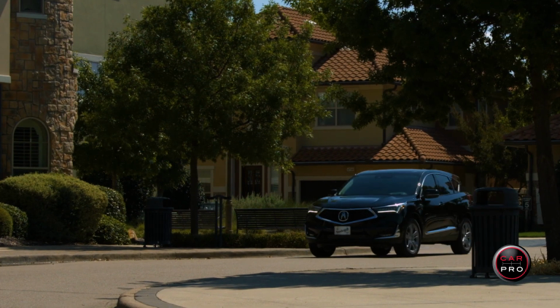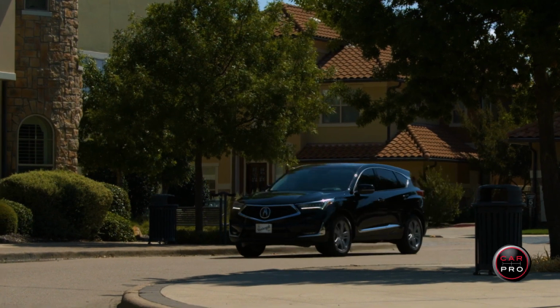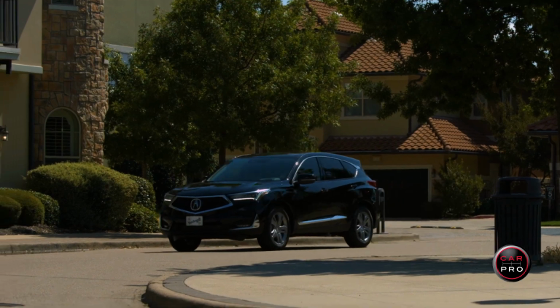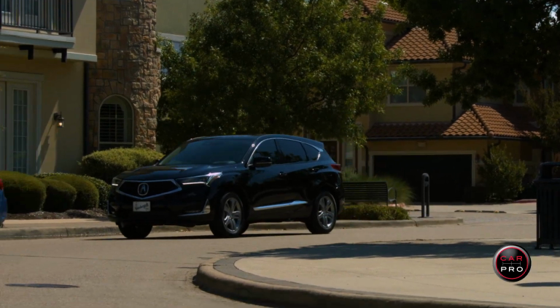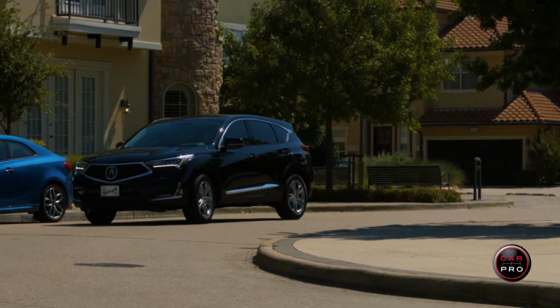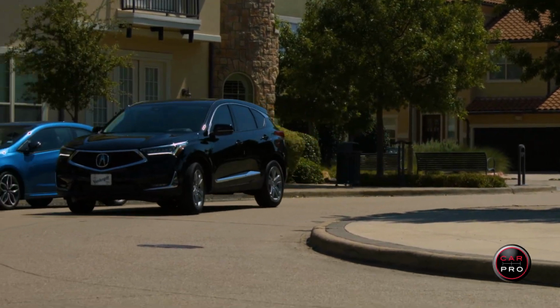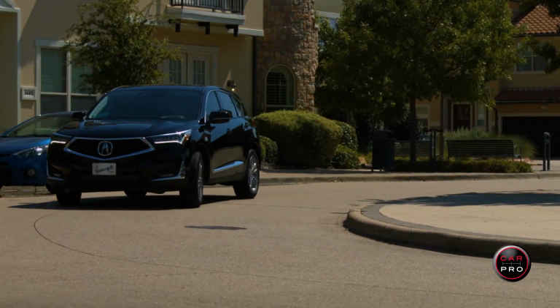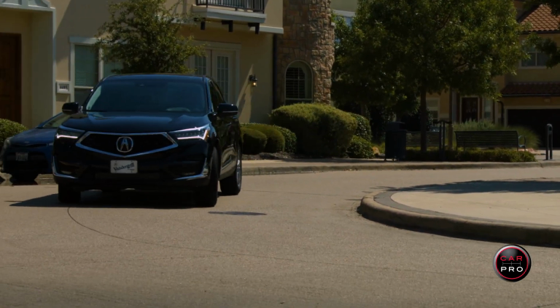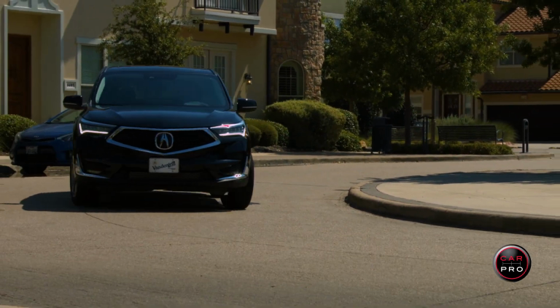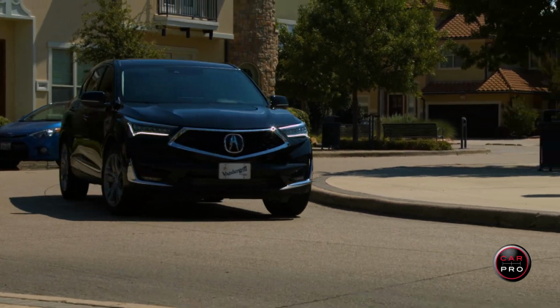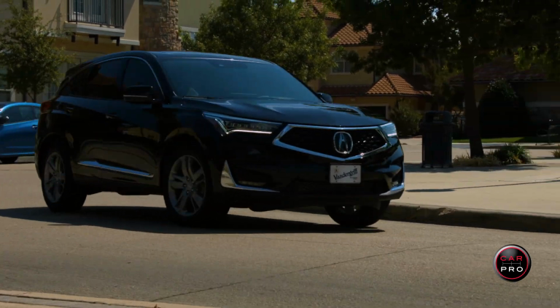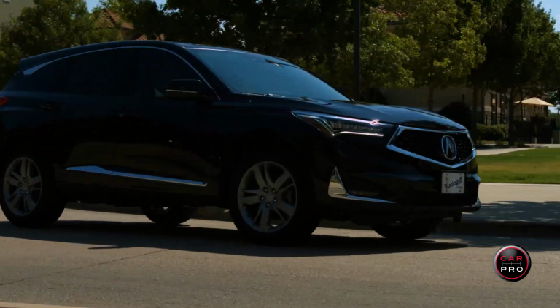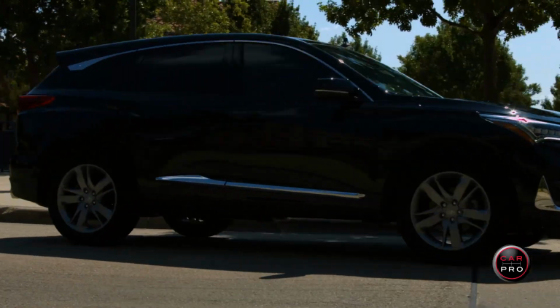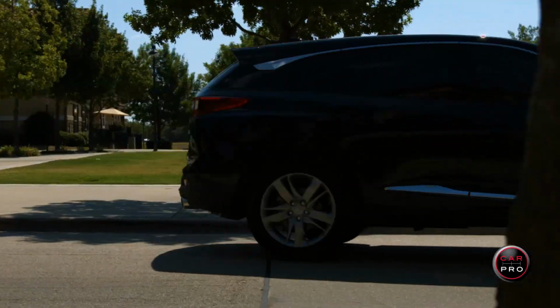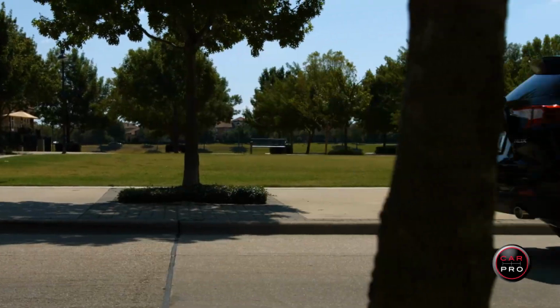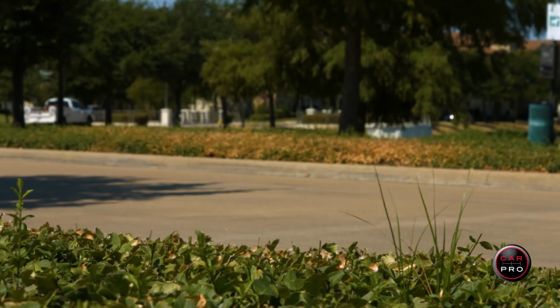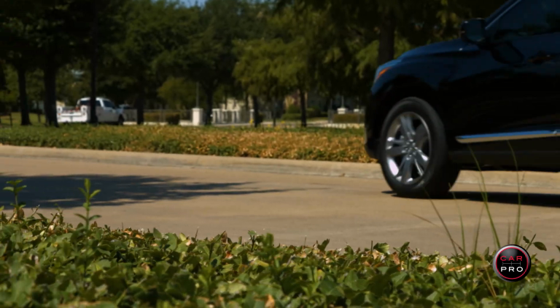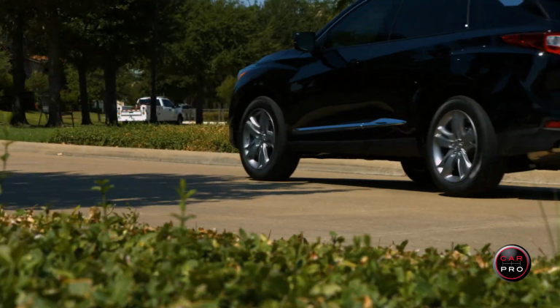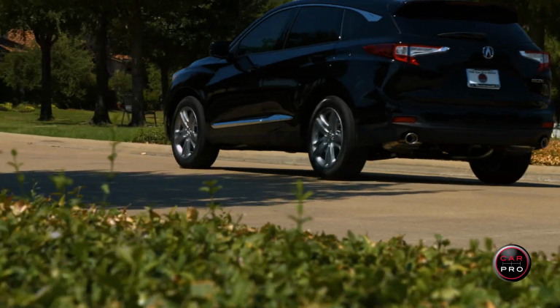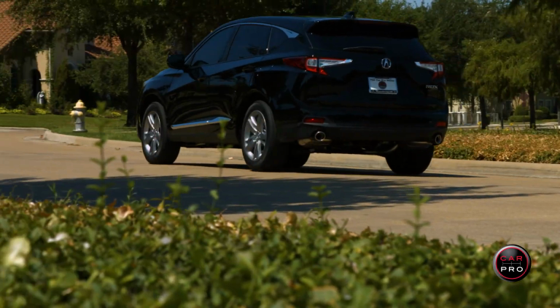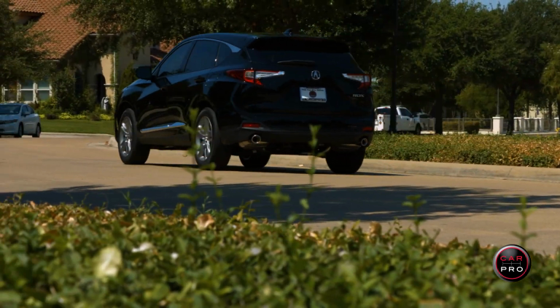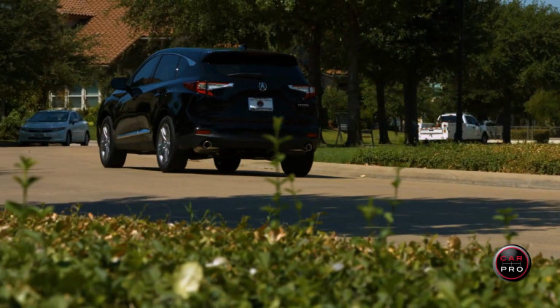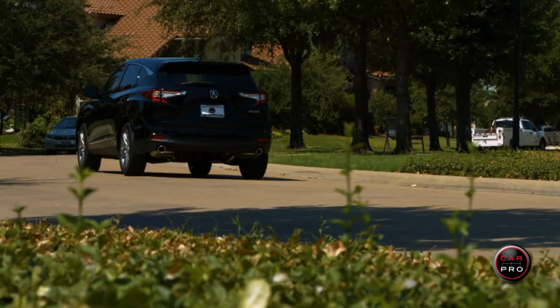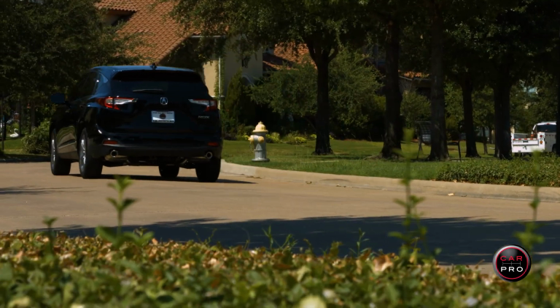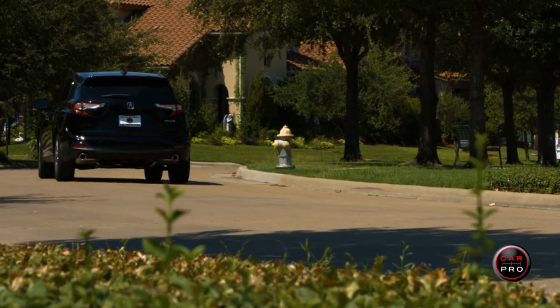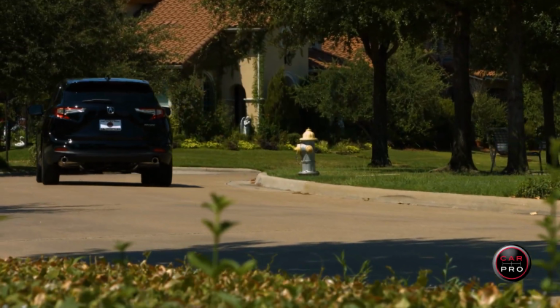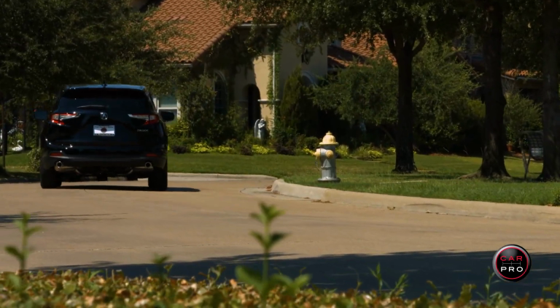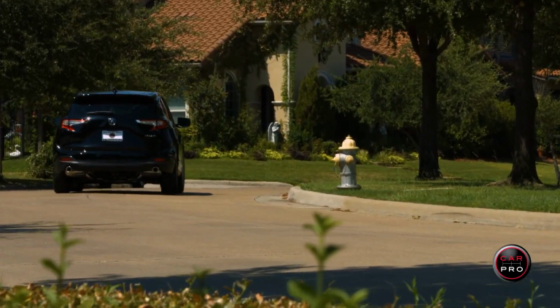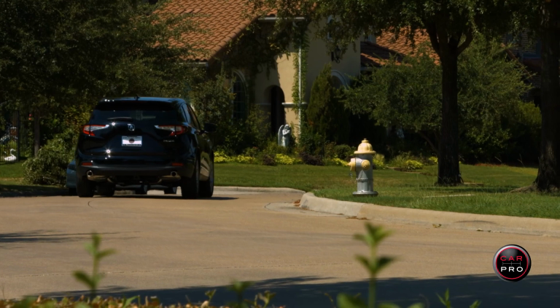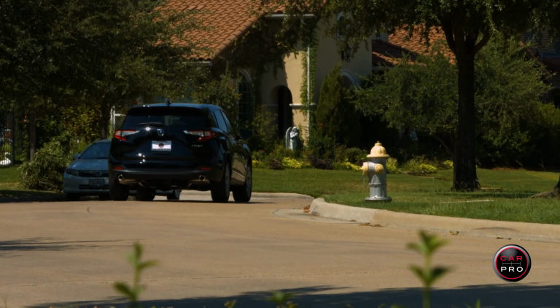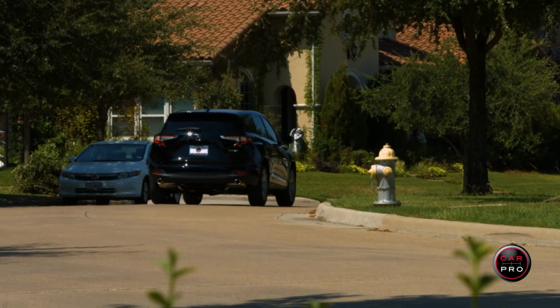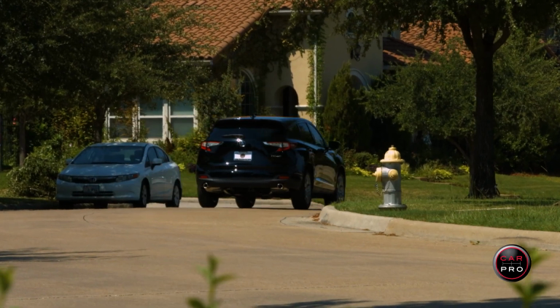The 2019 RDX comes in four trim levels: the base, the tech, the A-spec, and the top-of-the-line advance, which is what I have here. It also comes in front-wheel drive or the super handling all-wheel drive.